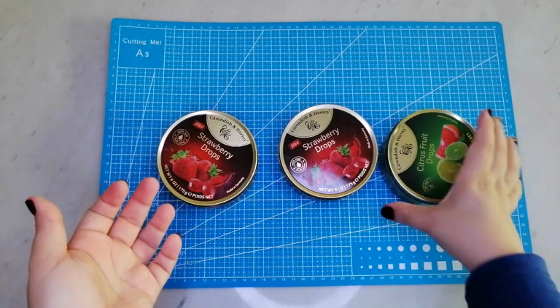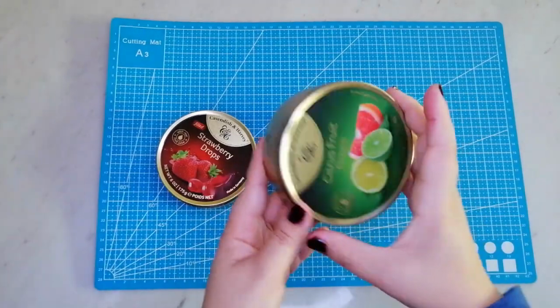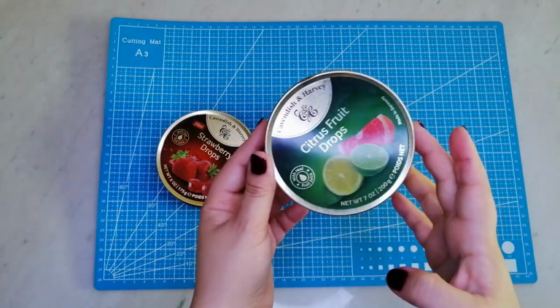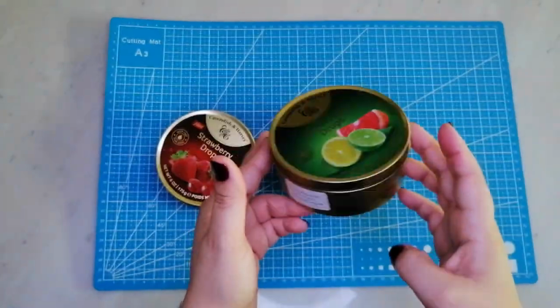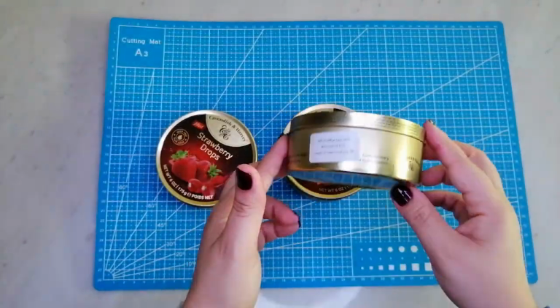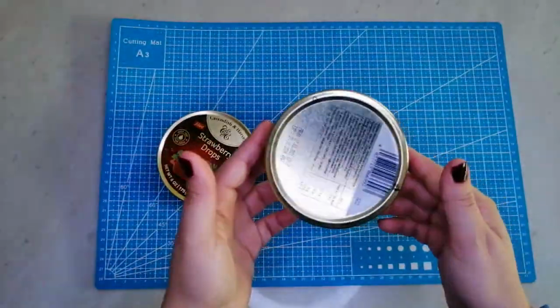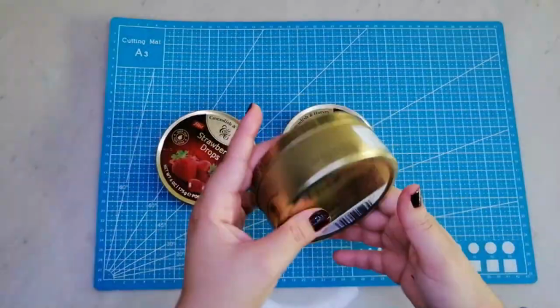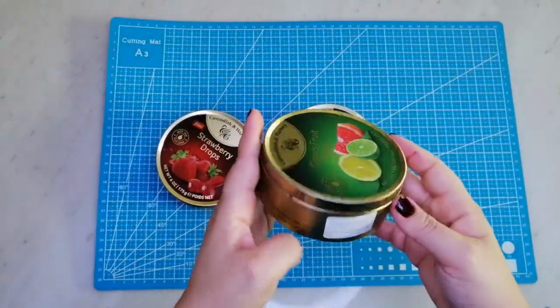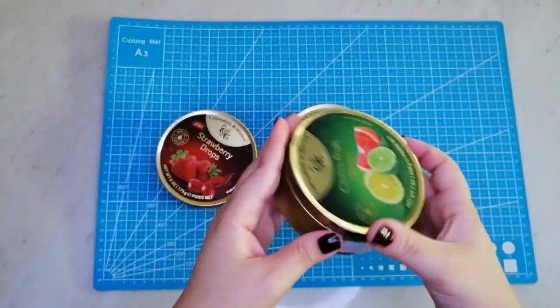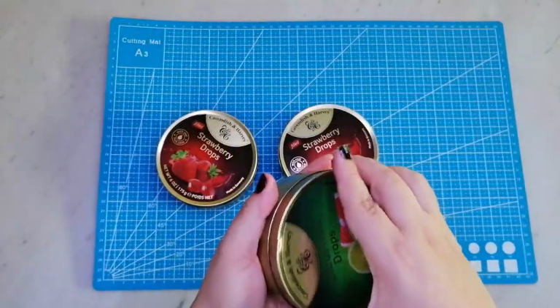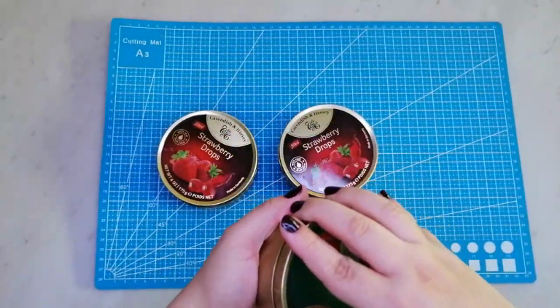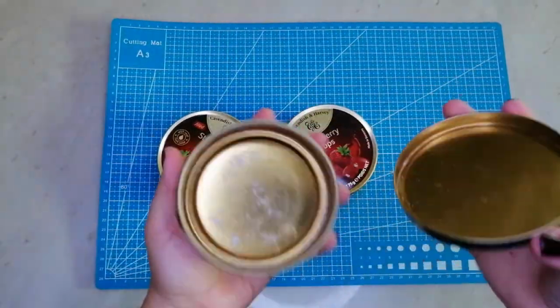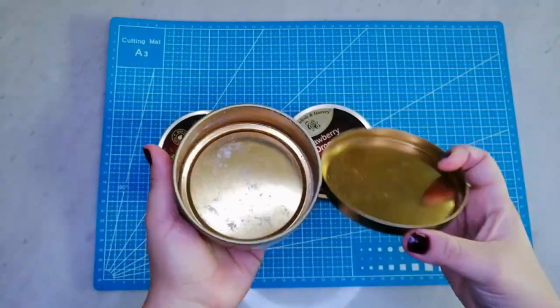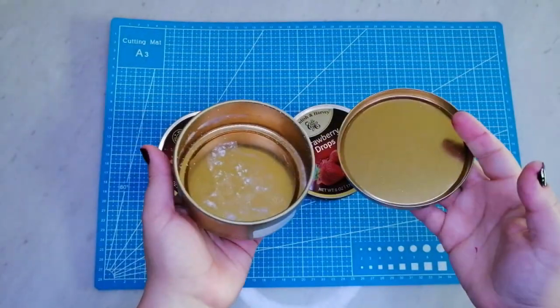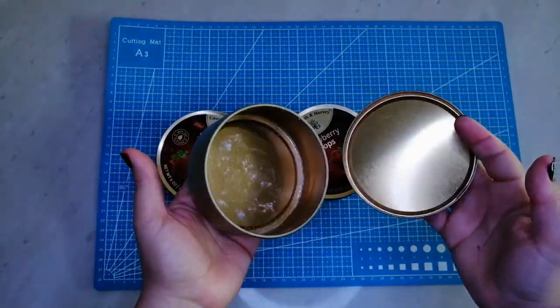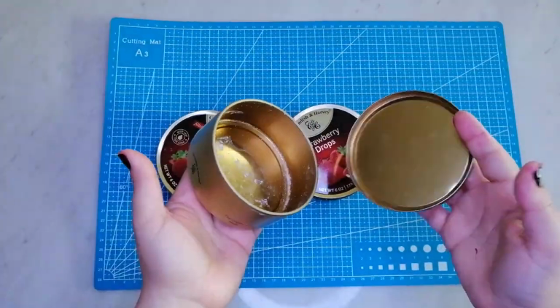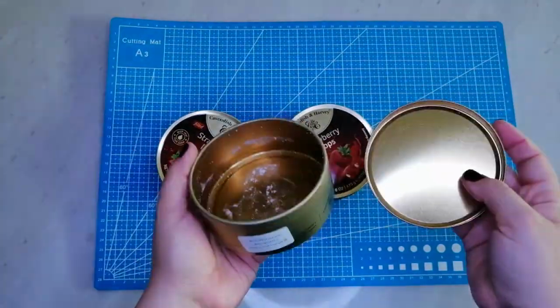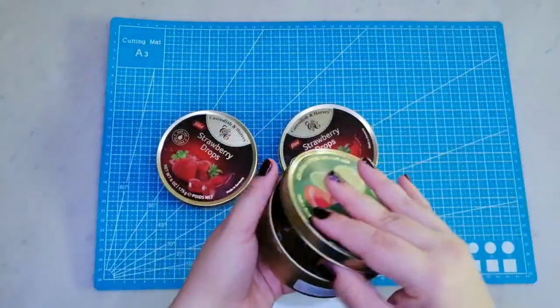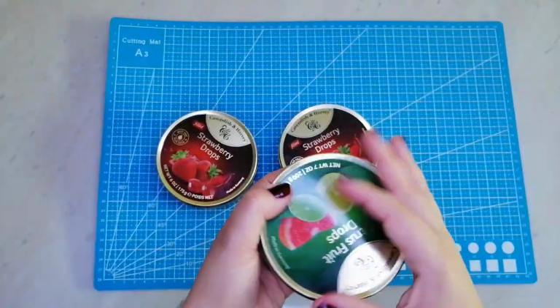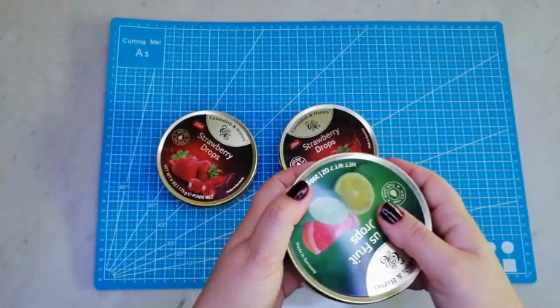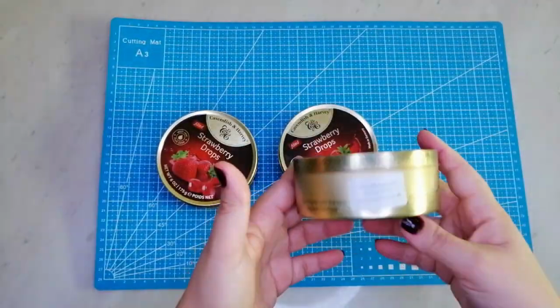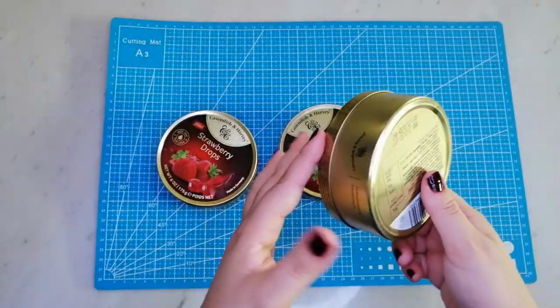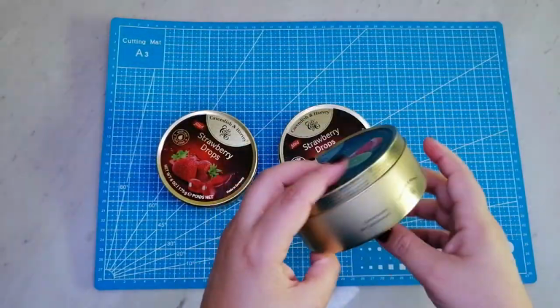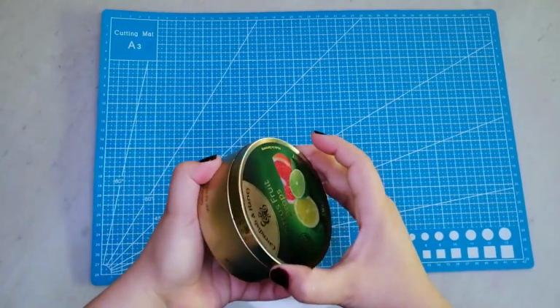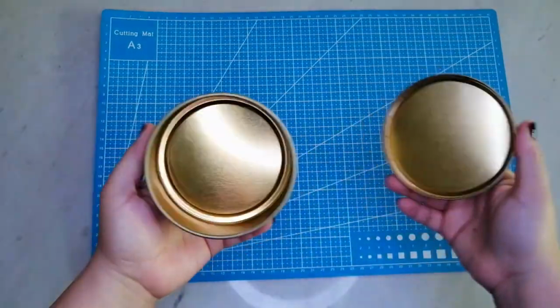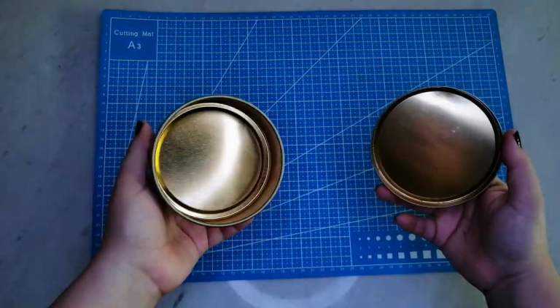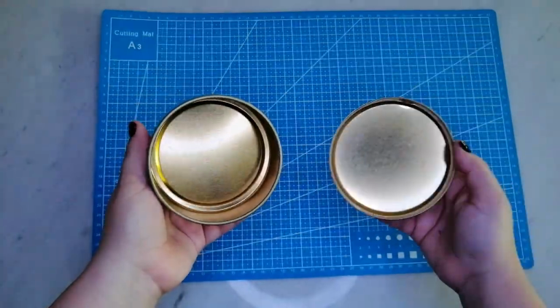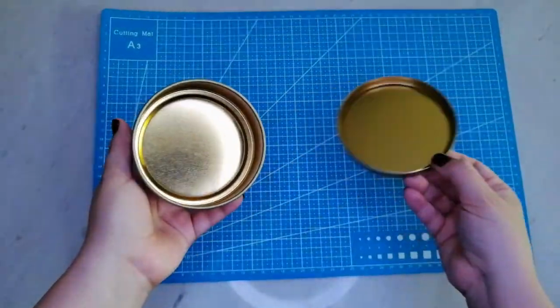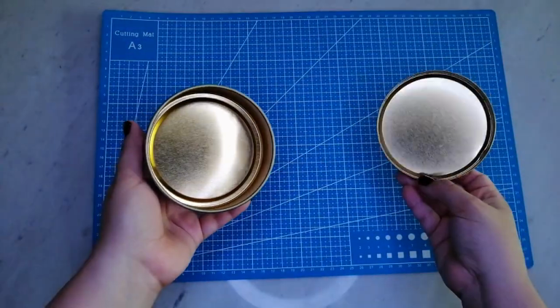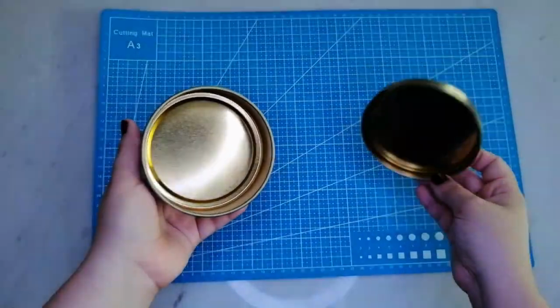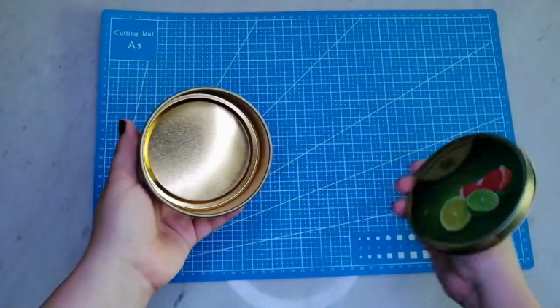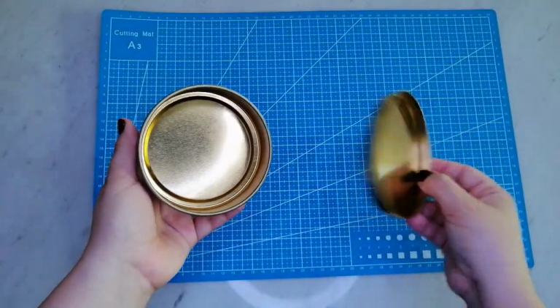Para comenzar les muestro las cajas de caramelo que voy a utilizar para hacer las bases. Las voy a lavar y le voy a retirar las etiquetas. Así quedan después de lavar y secar.